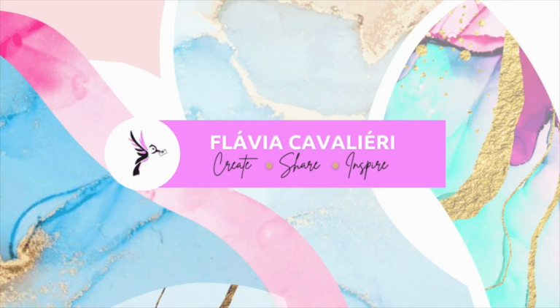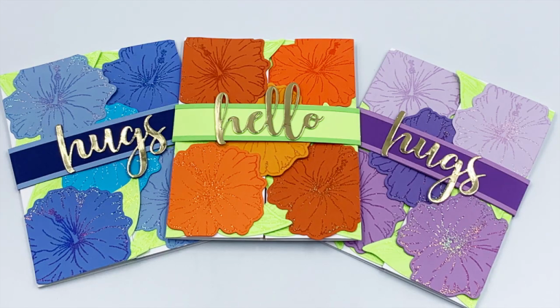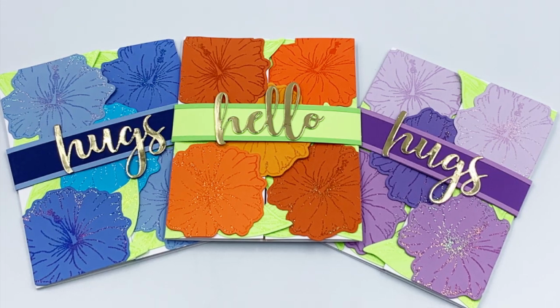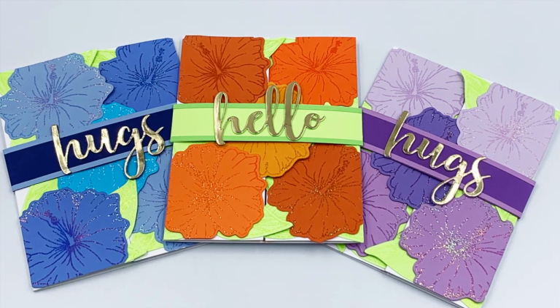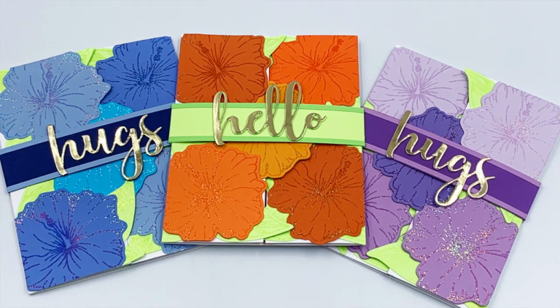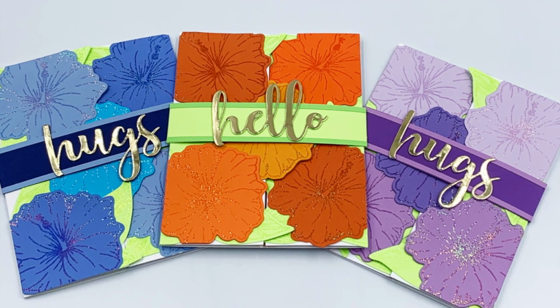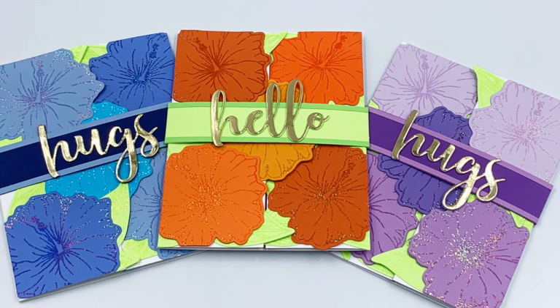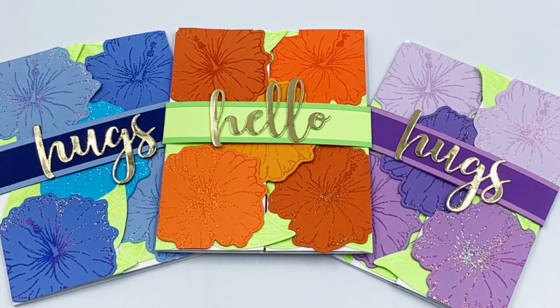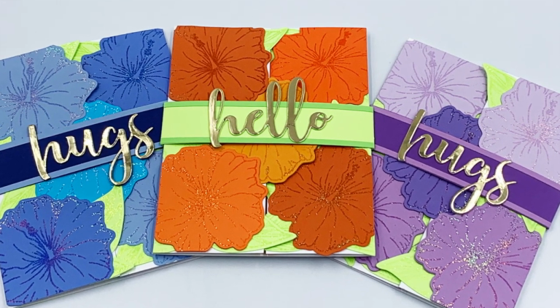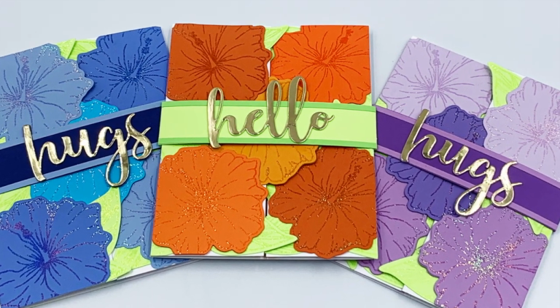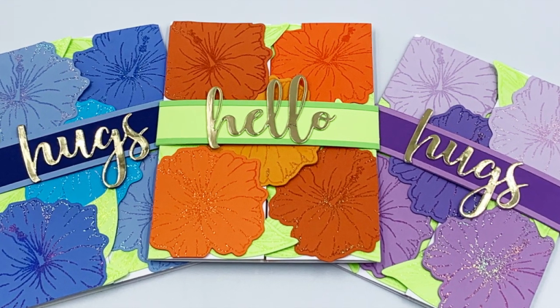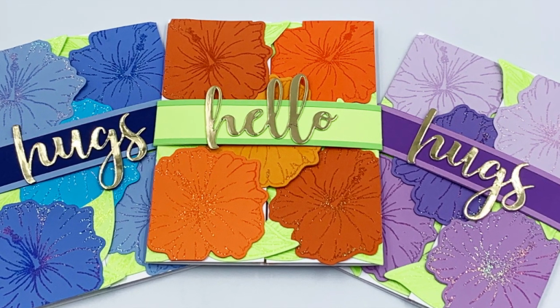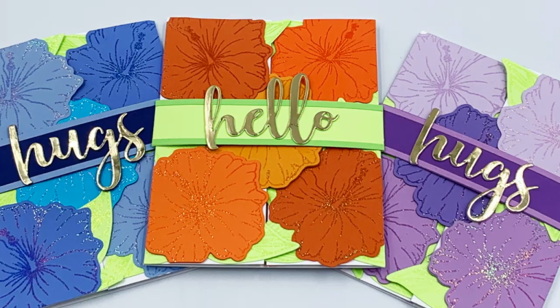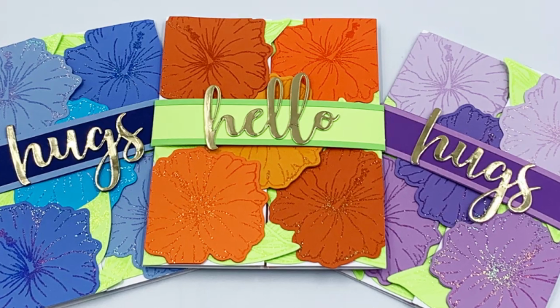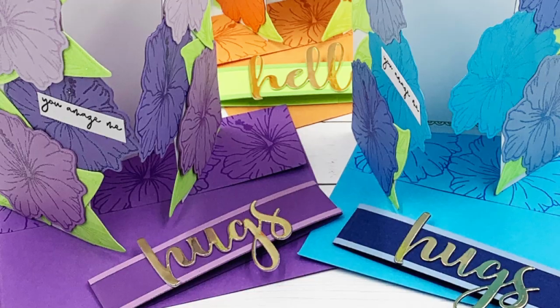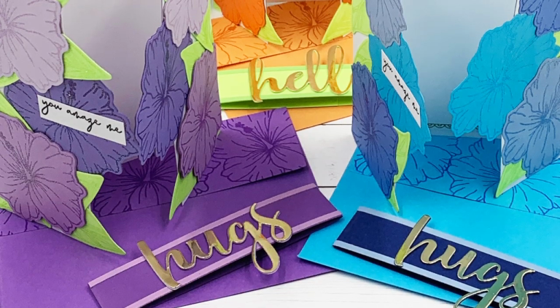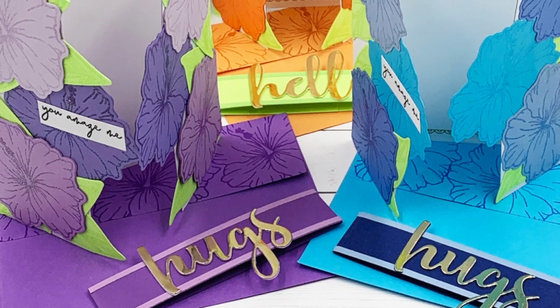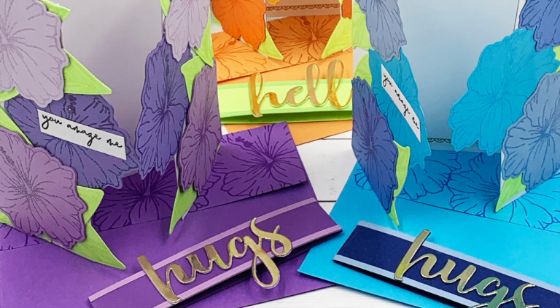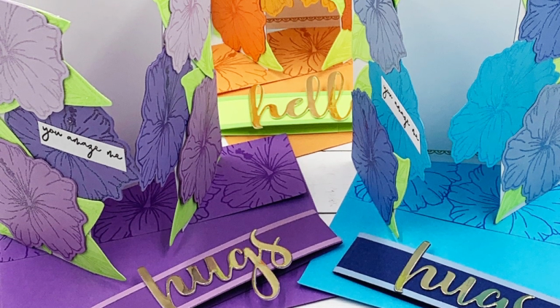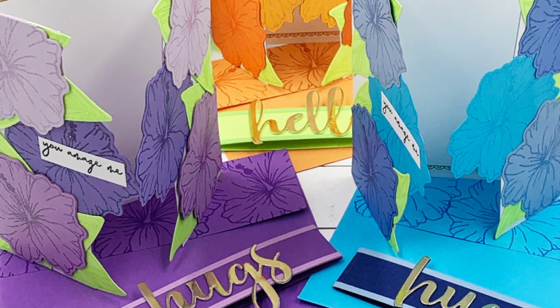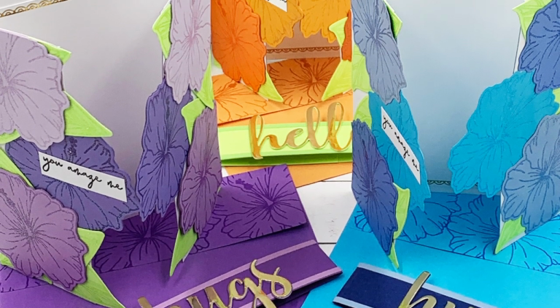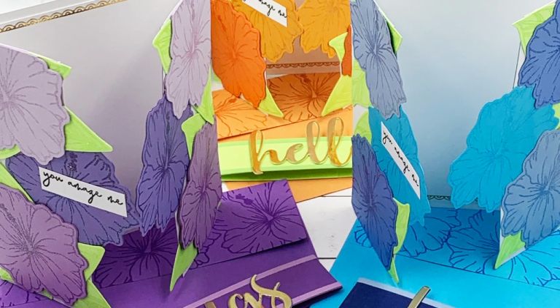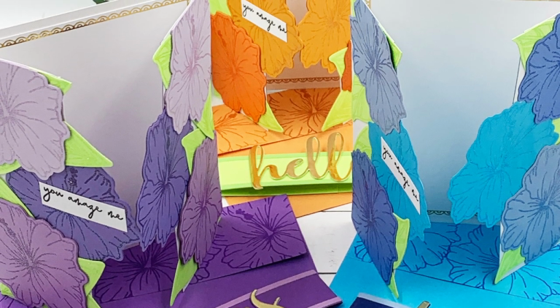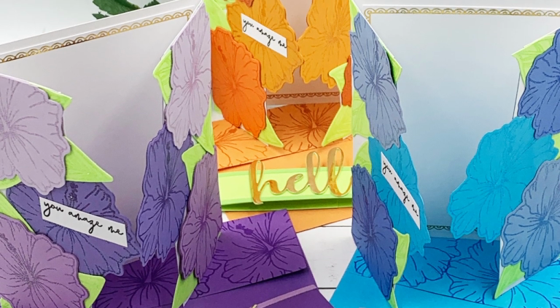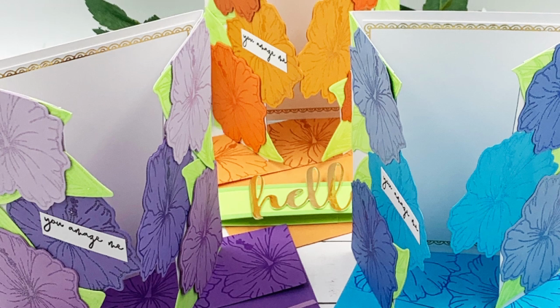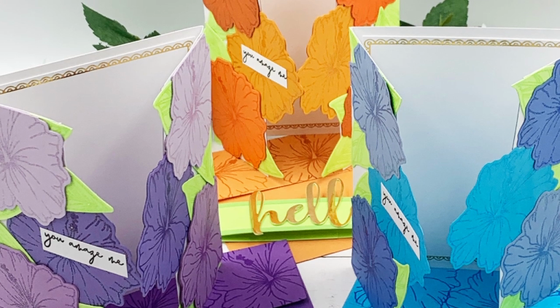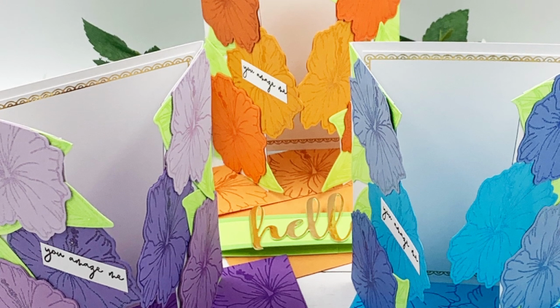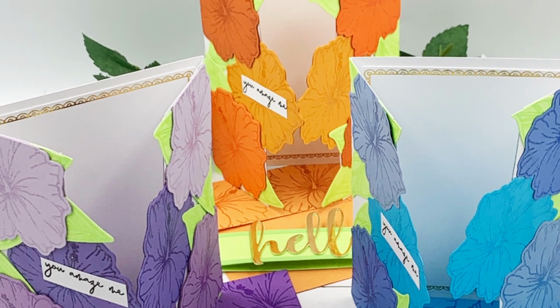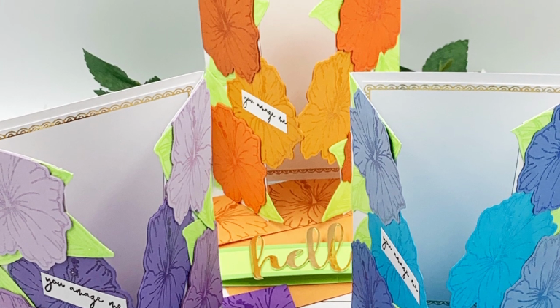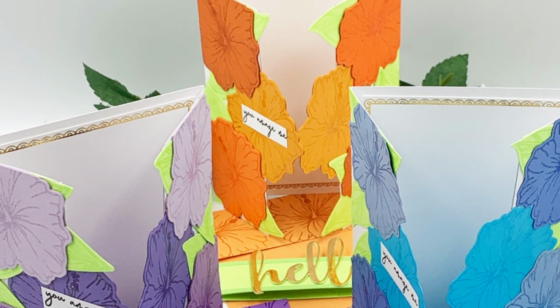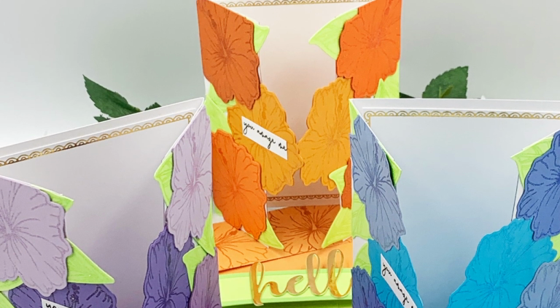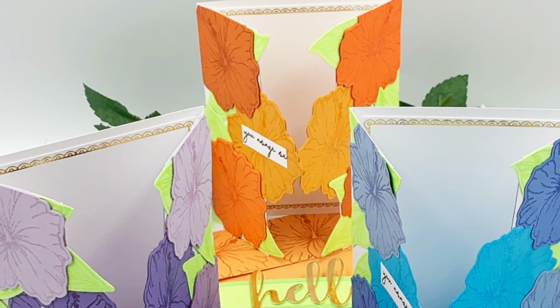Hi everyone, I'm Flavia and I appreciate you watching this video. Today we will be creating some split gate fold cards with belly bands made out of cardstock. This type of note card is very easy and fun to make.